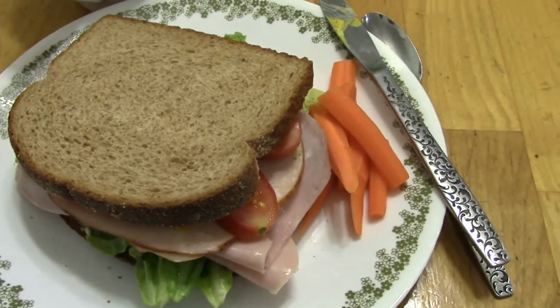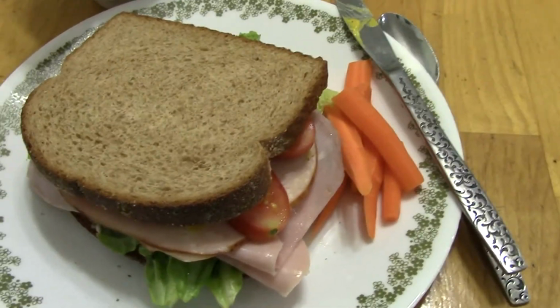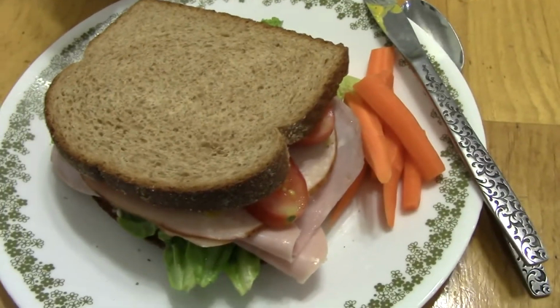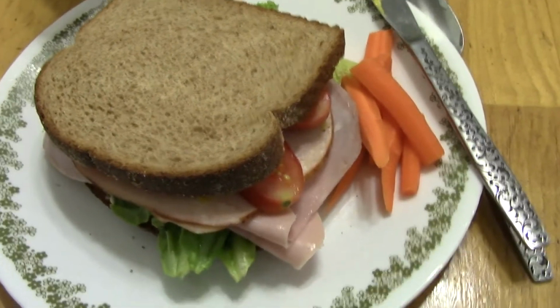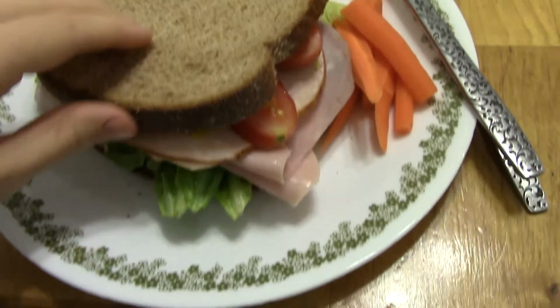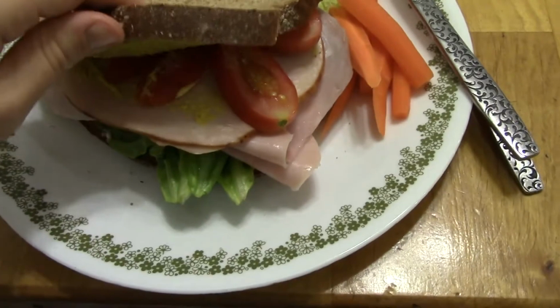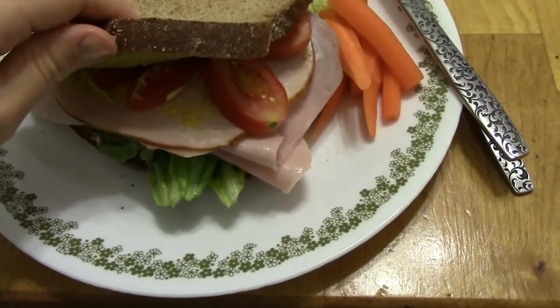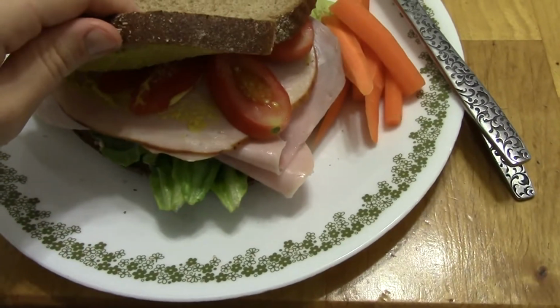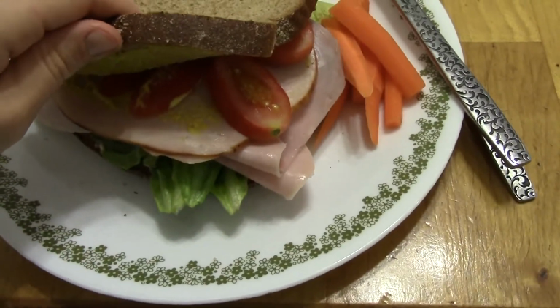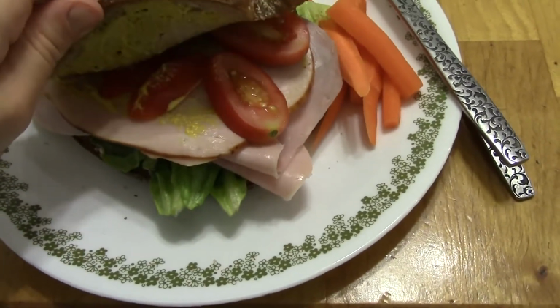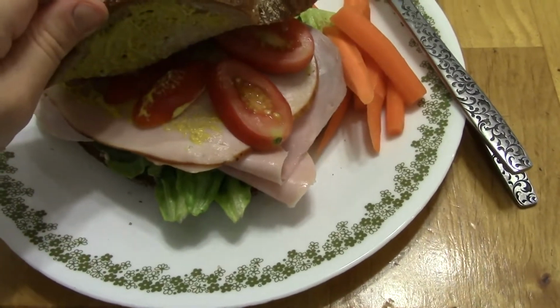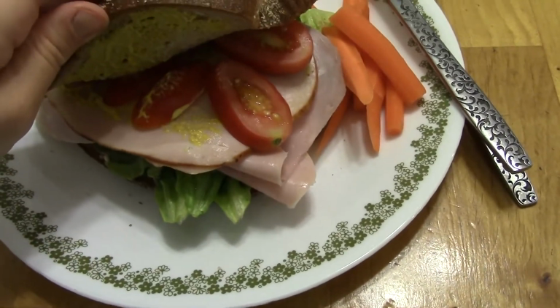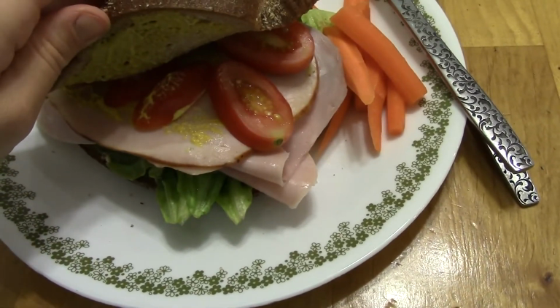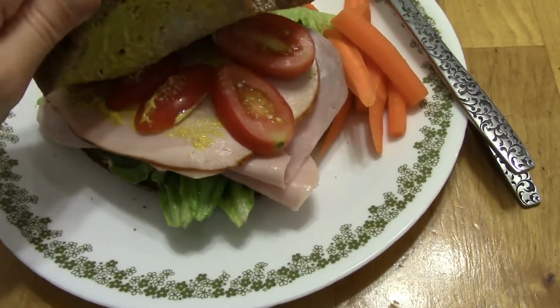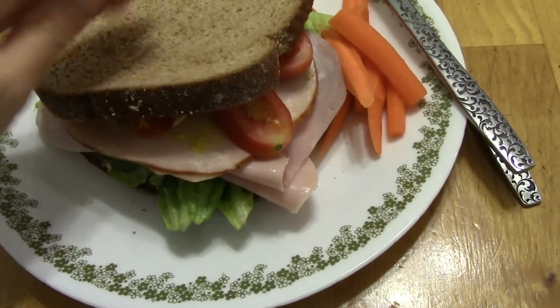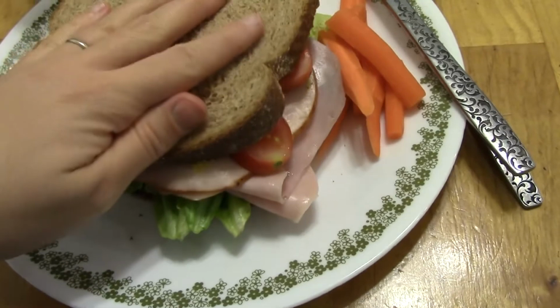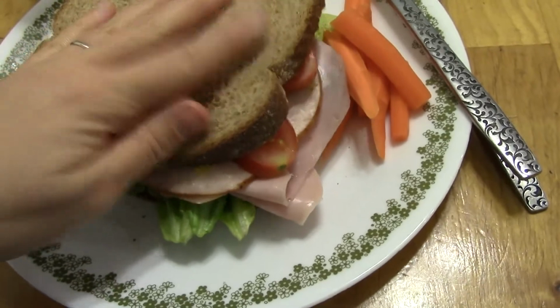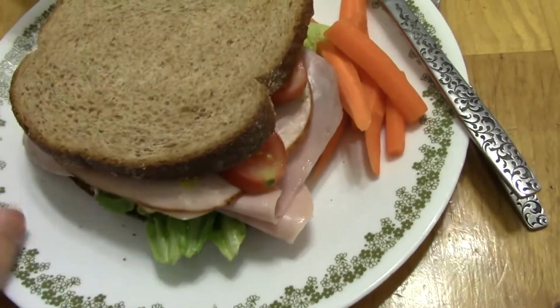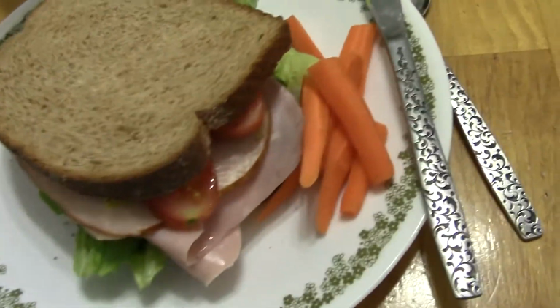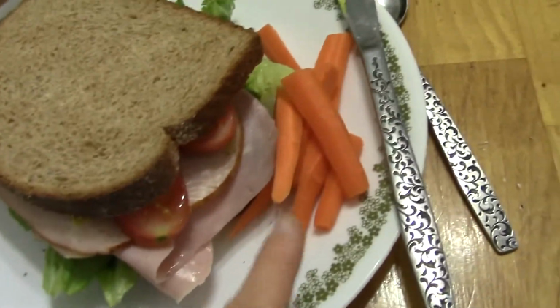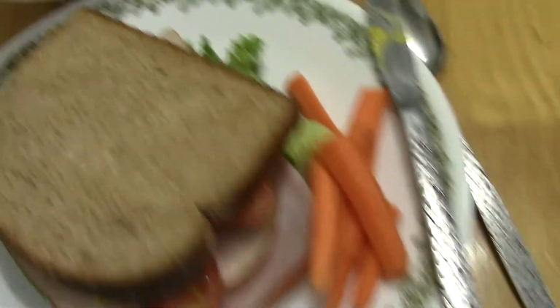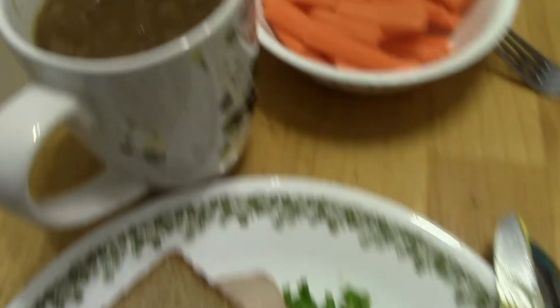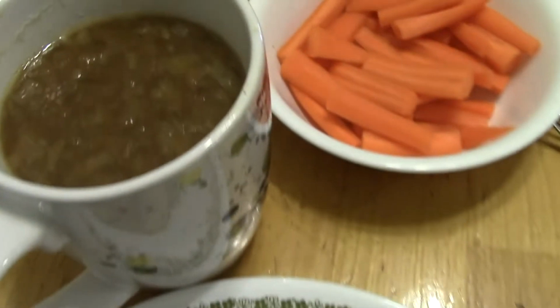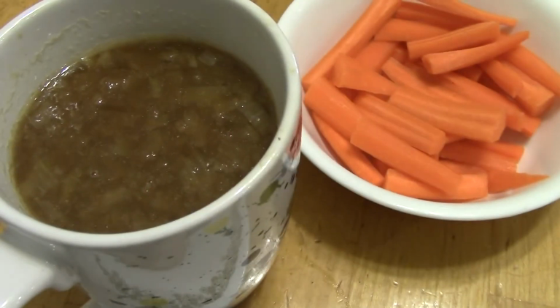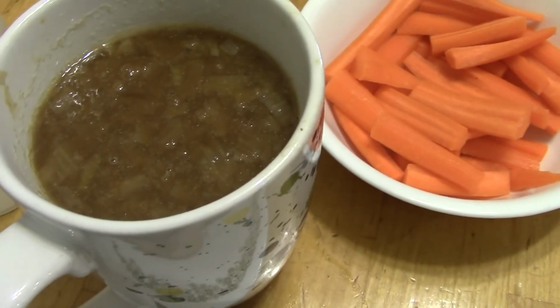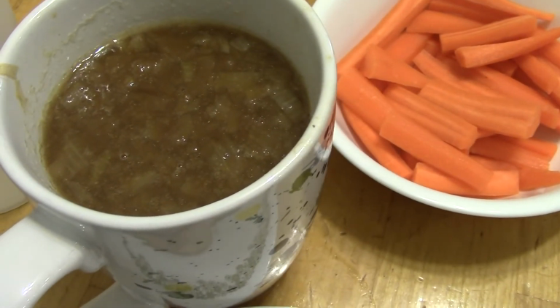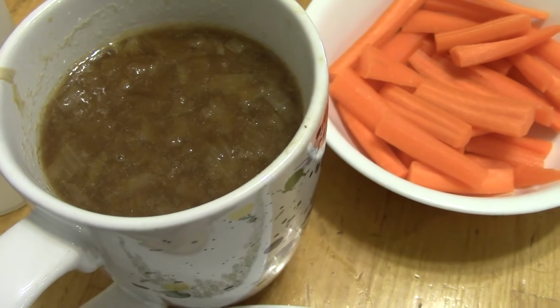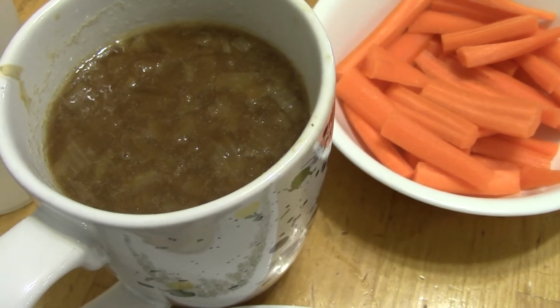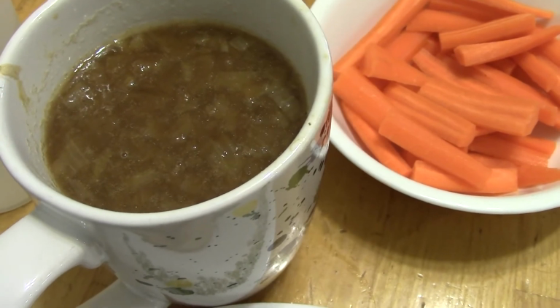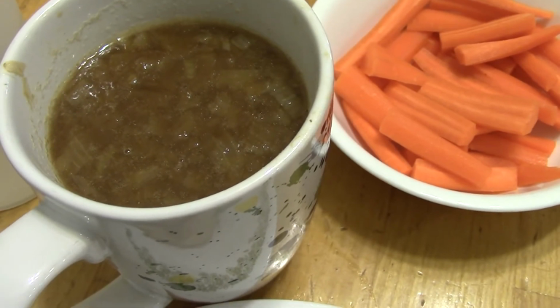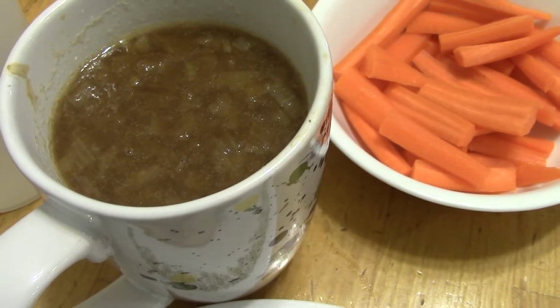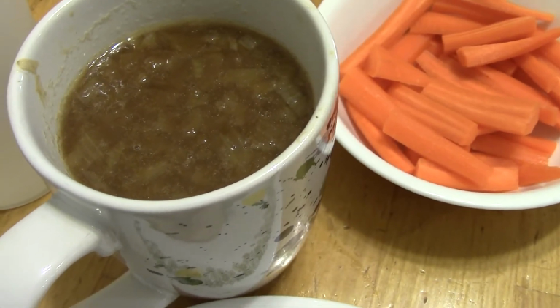Dinner on Monday is Soup and Sandwiches, so I got some deli lunch meat. There's ham and turkey, lettuce and tomato, and some mayonnaise and mustard on some whole wheat bread. I made some carrot sticks, and then the soup is French onion soup that I had in the freezer, so I just warmed it up.